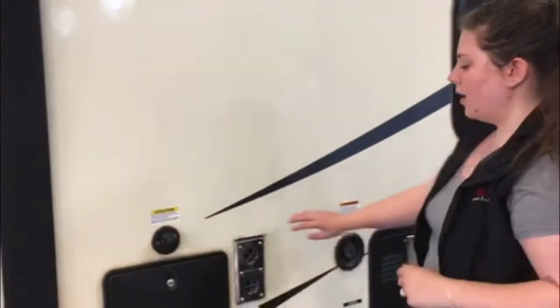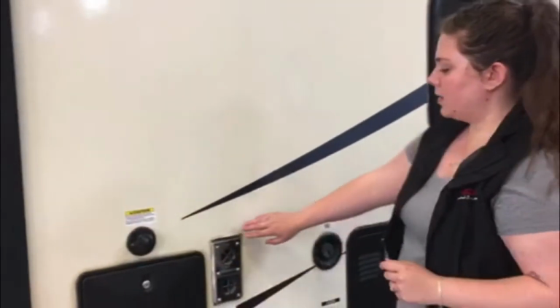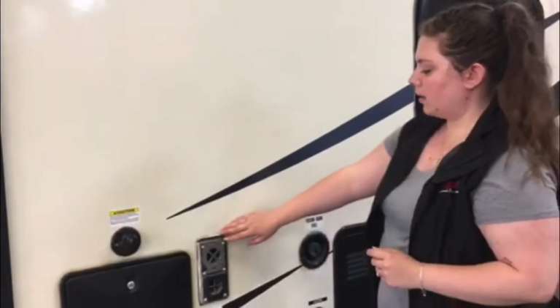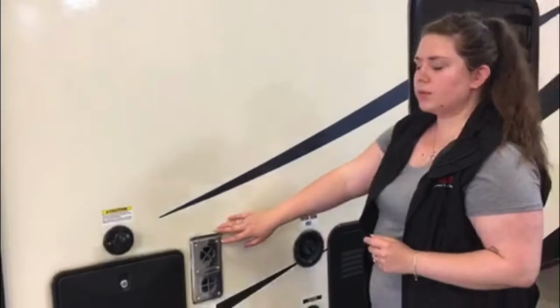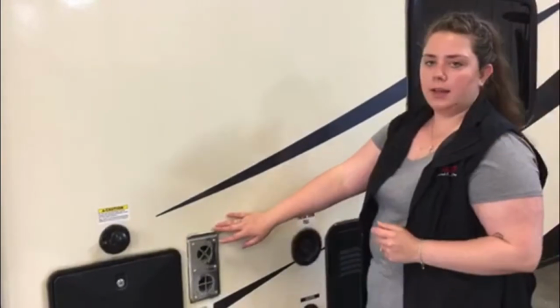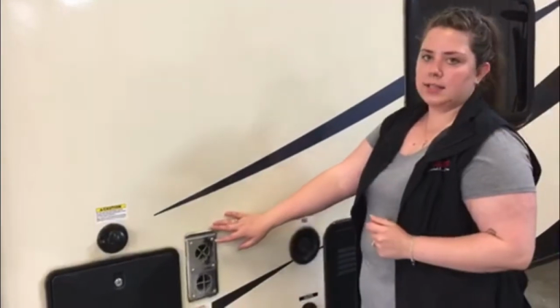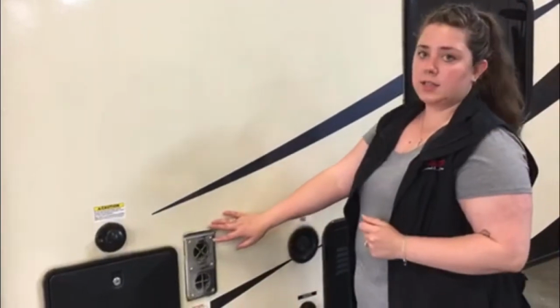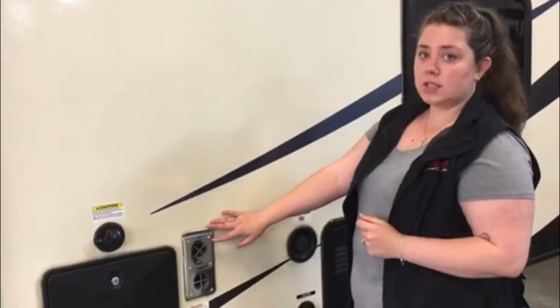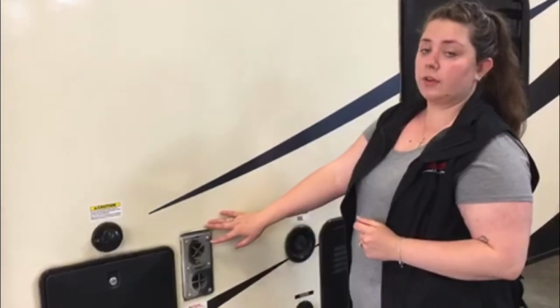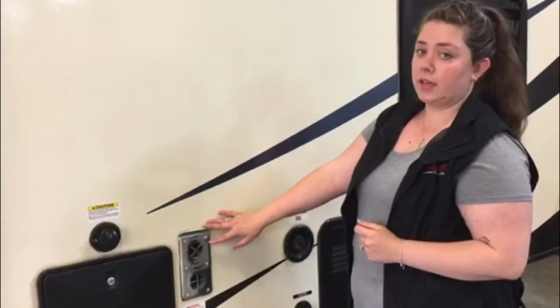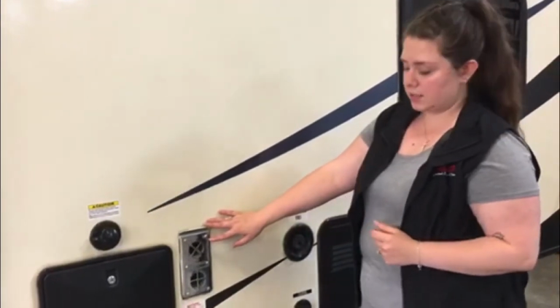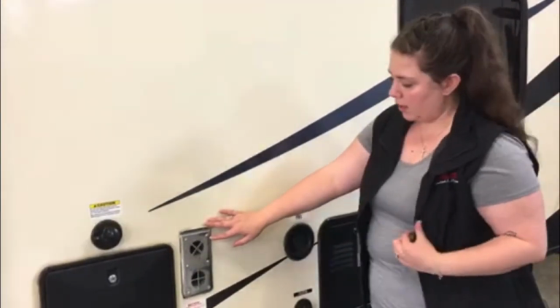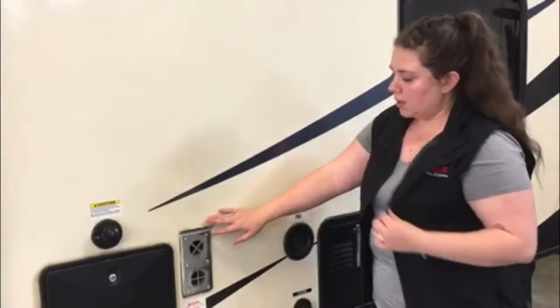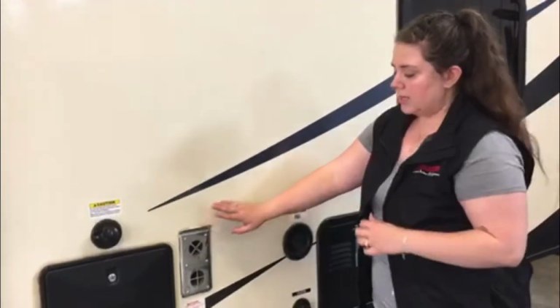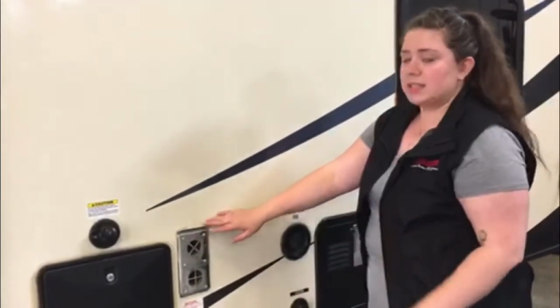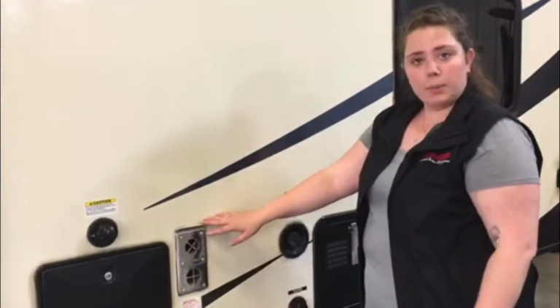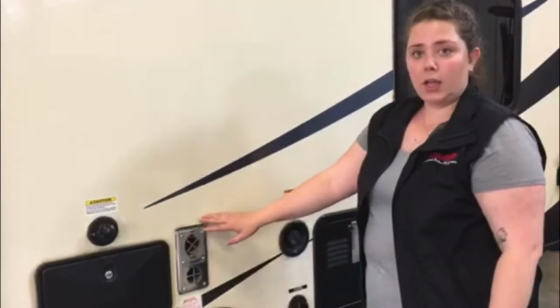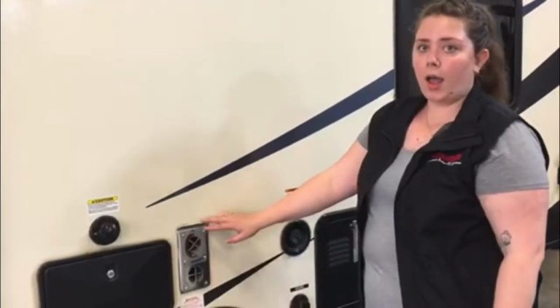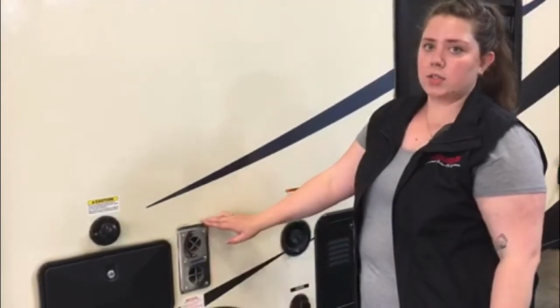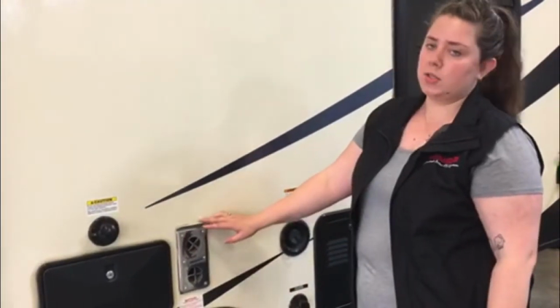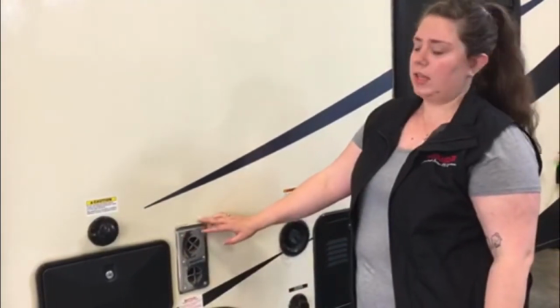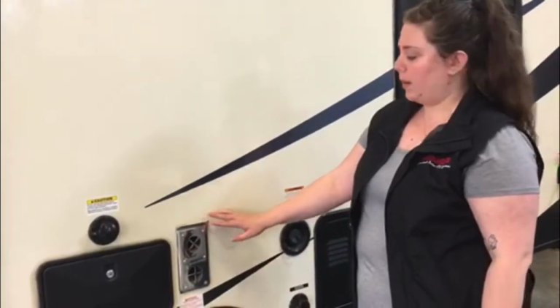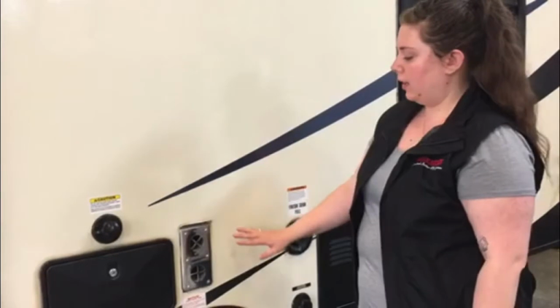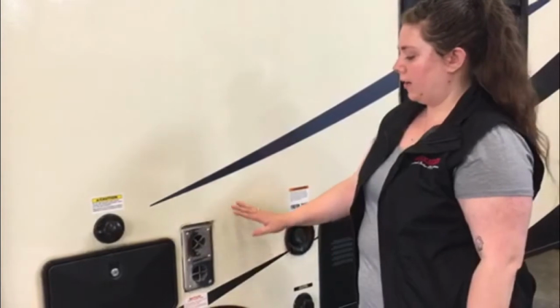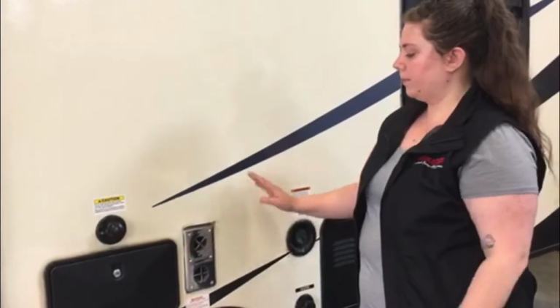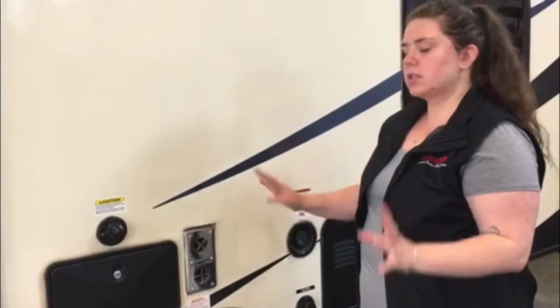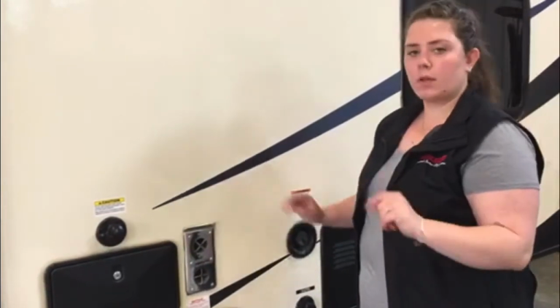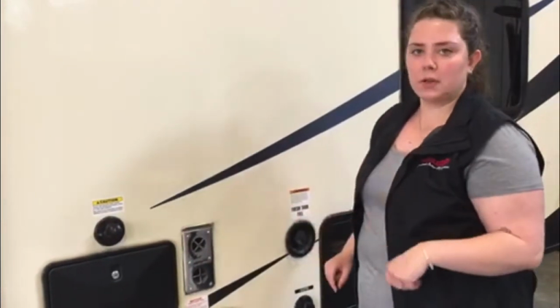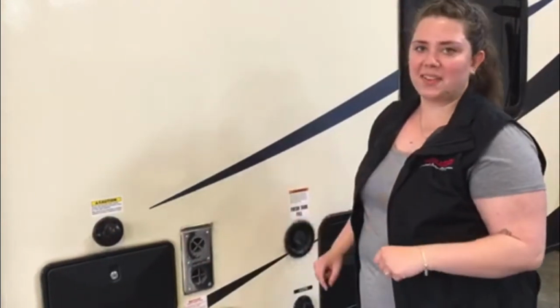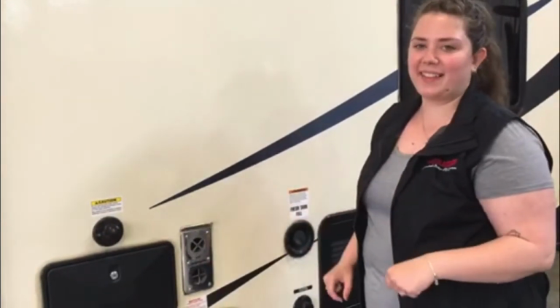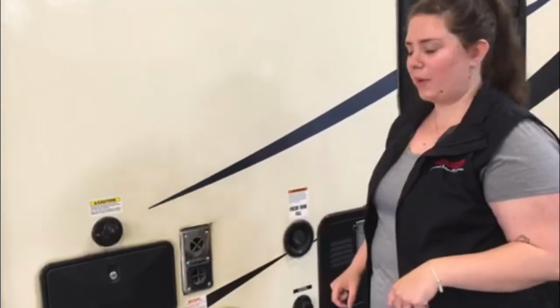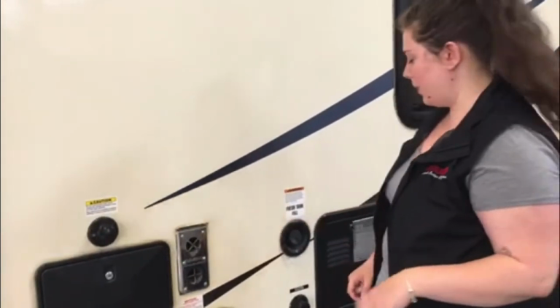This metal piece right here is the exhaust for your furnace. It does get pretty hot, so make sure to keep any small fingers or anything like that away from there.